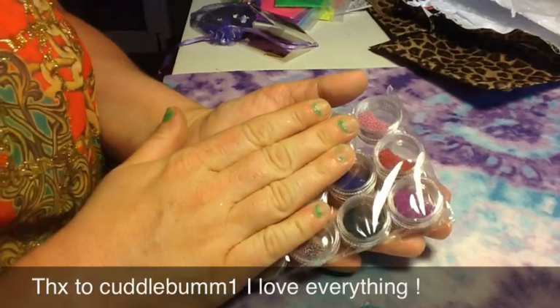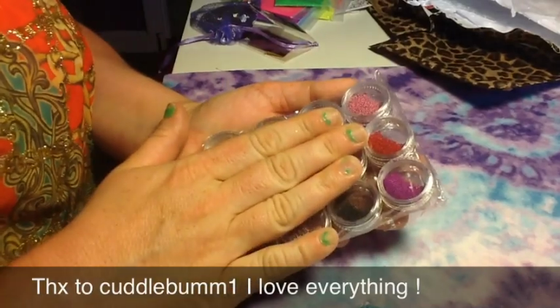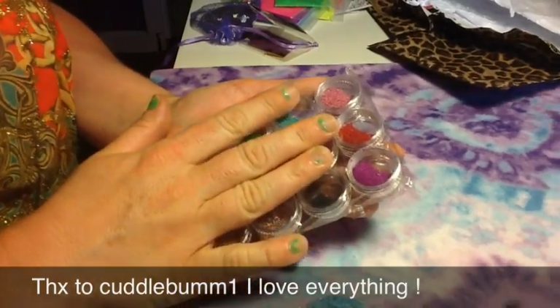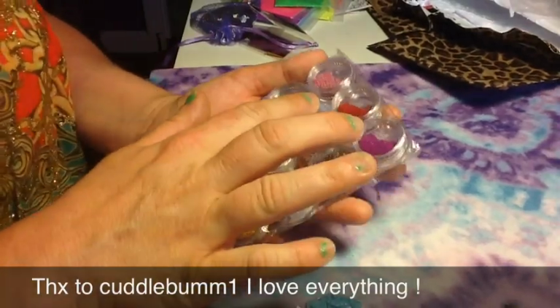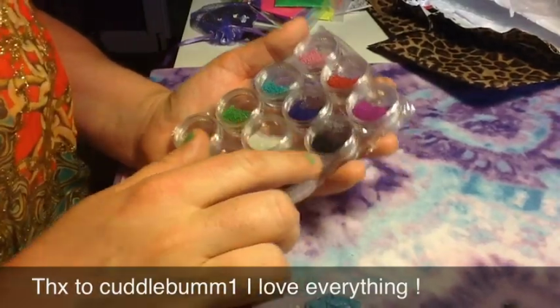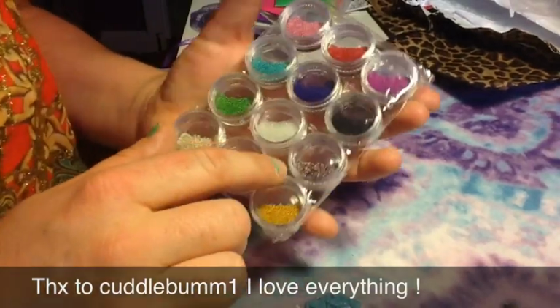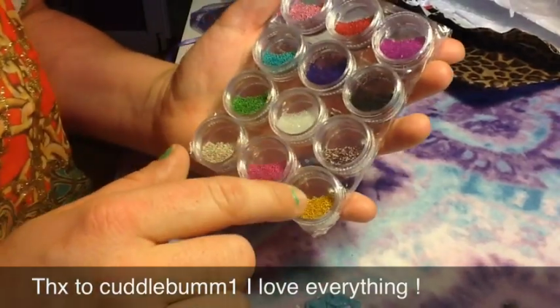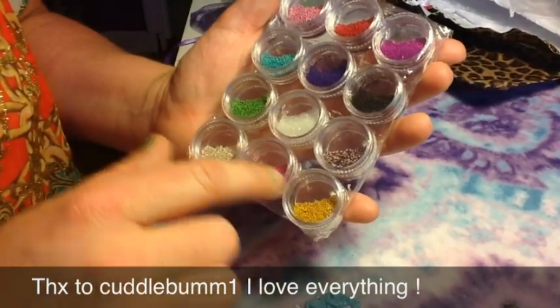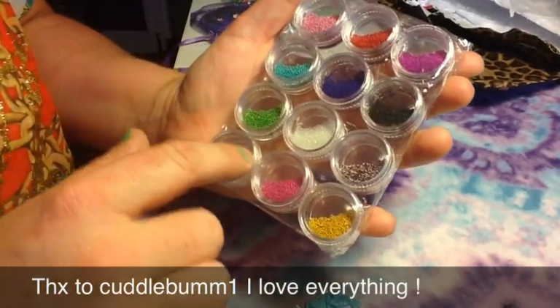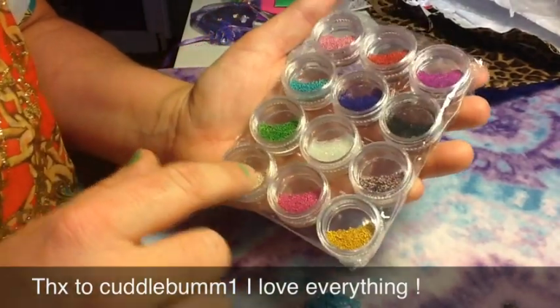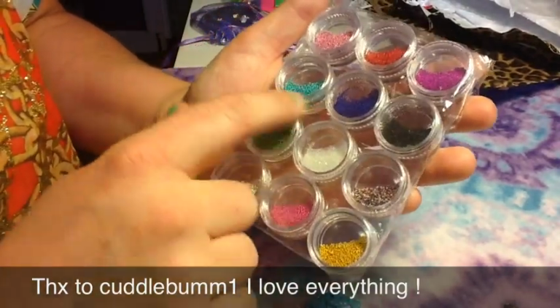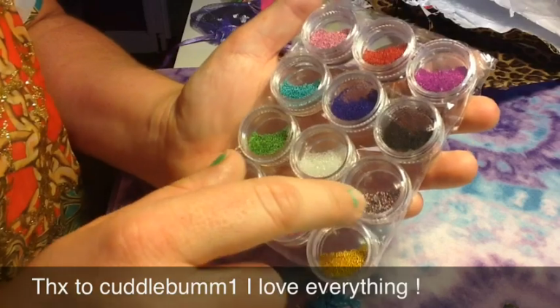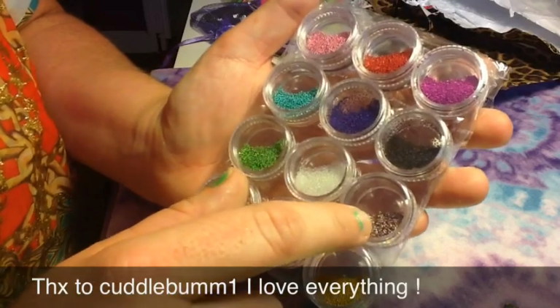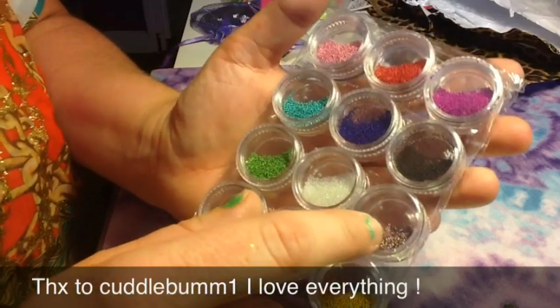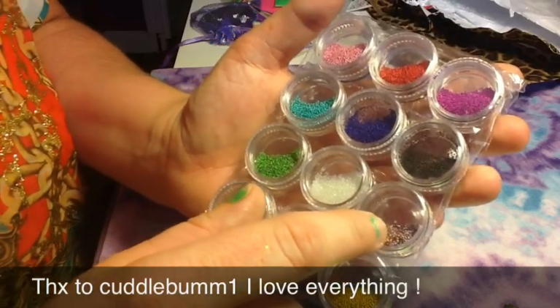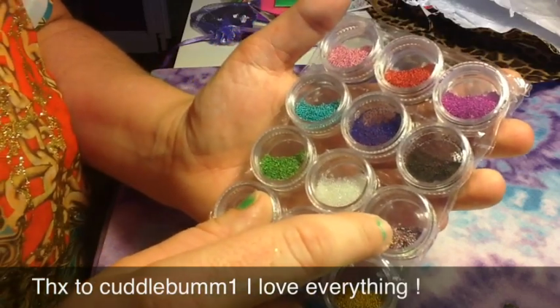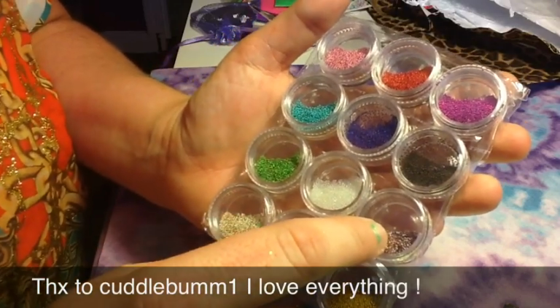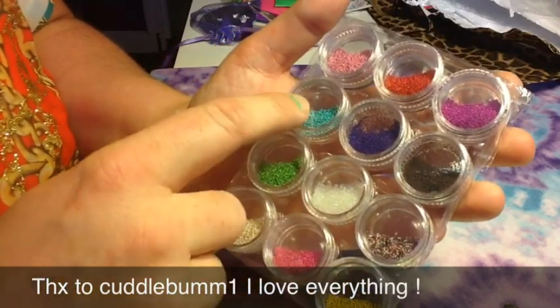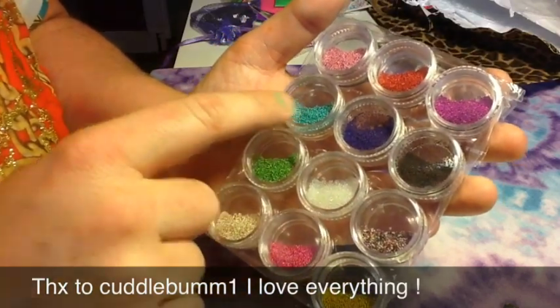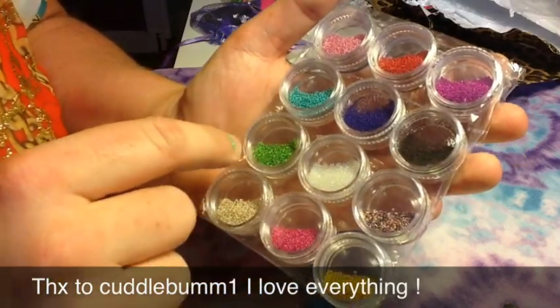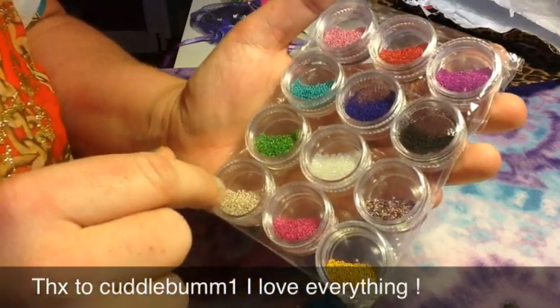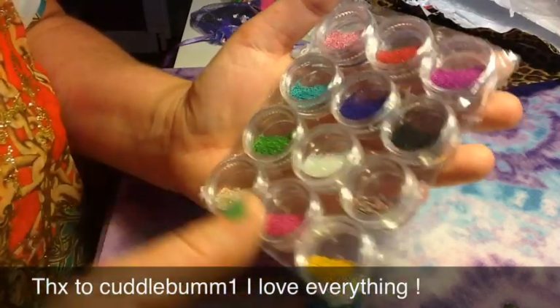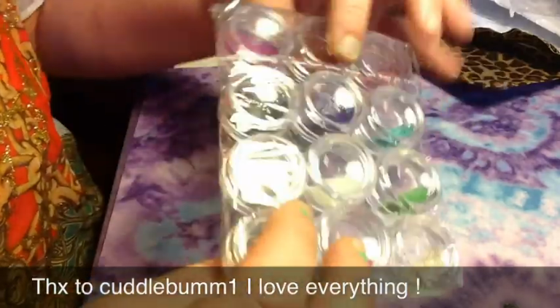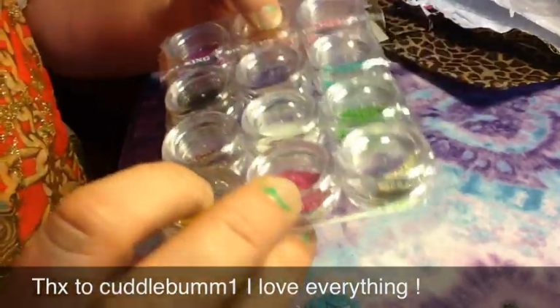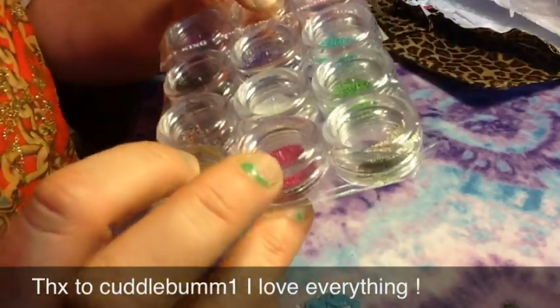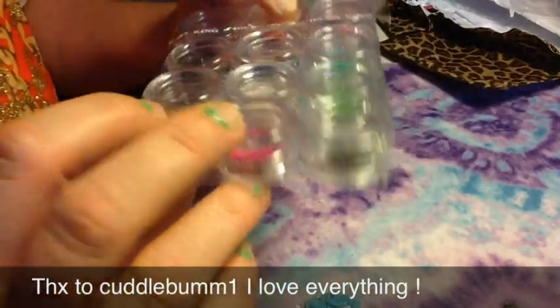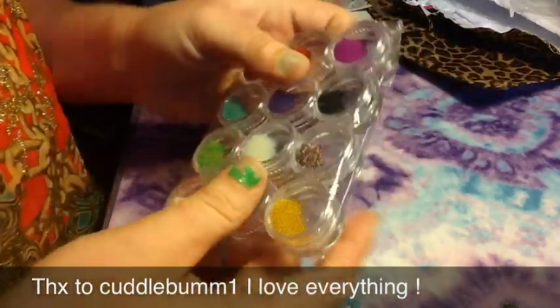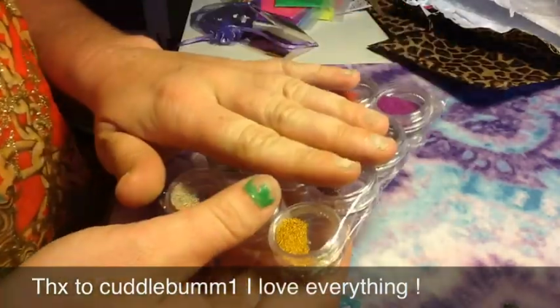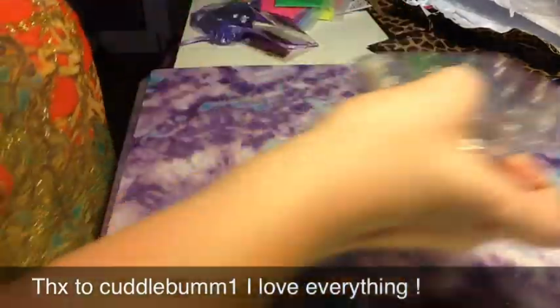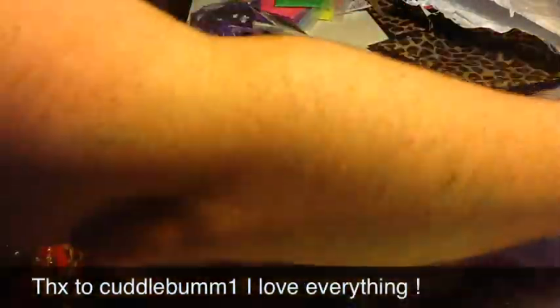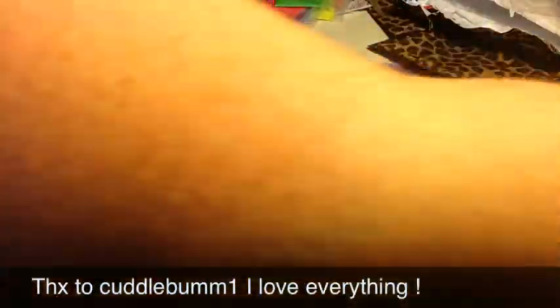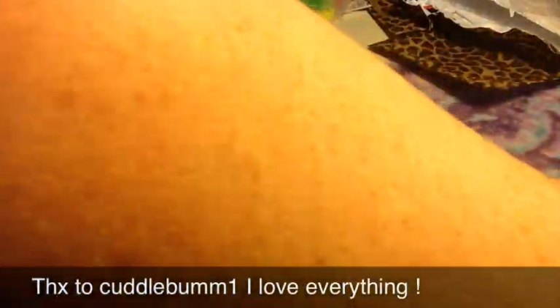The next thing she sent me are little micro beads in multi-colors. Like this one, multi-color. I don't have this one. Some of these colors I don't have, so that's good. And I always use these, so I love them.